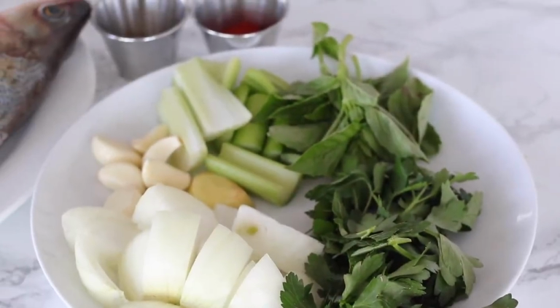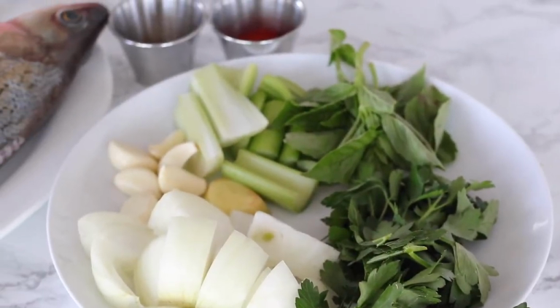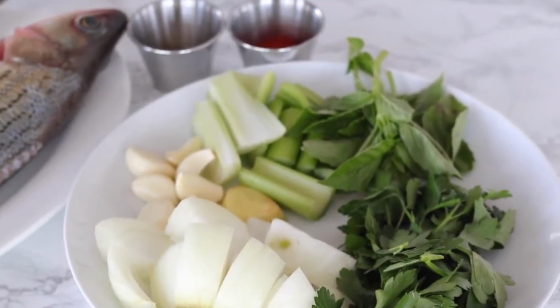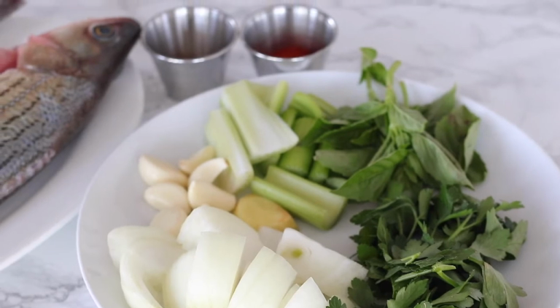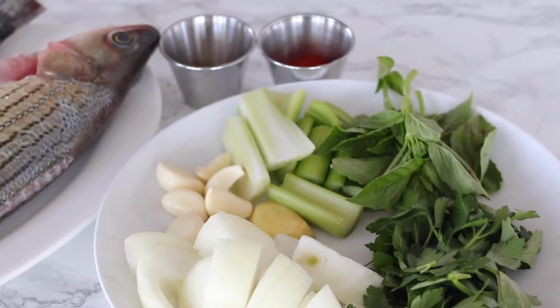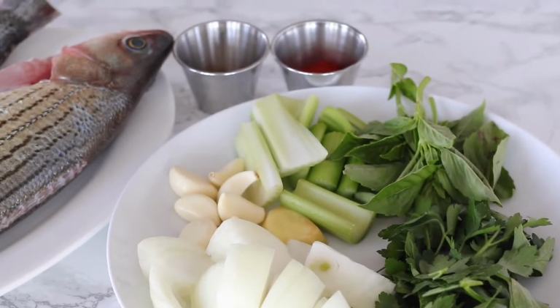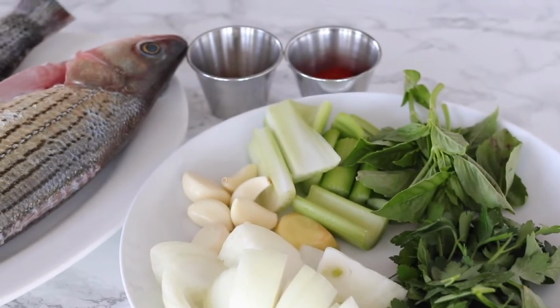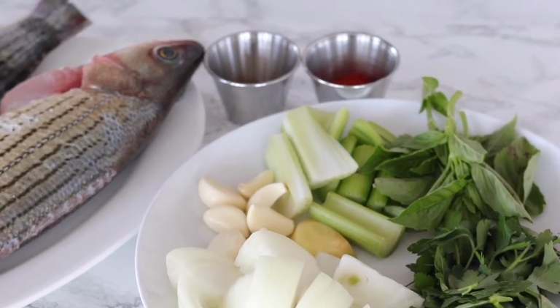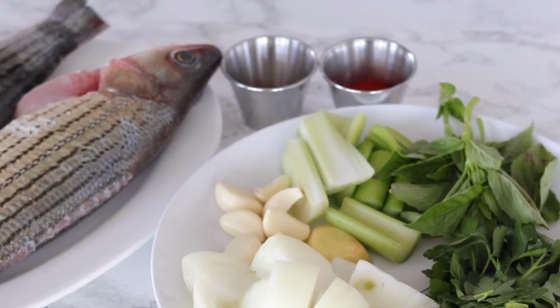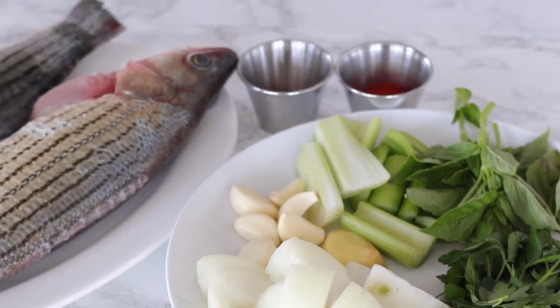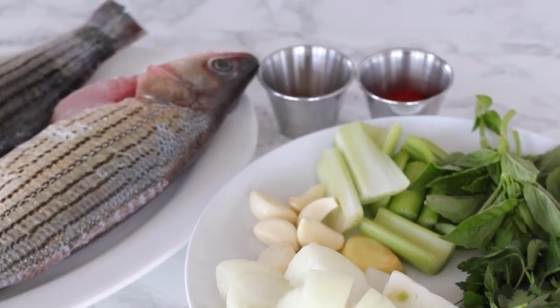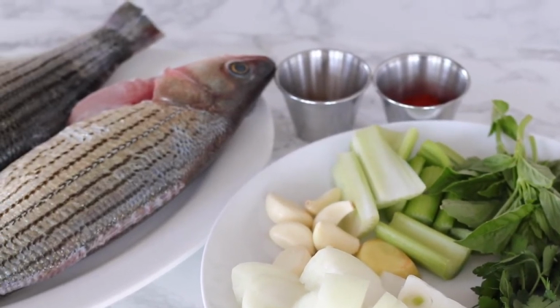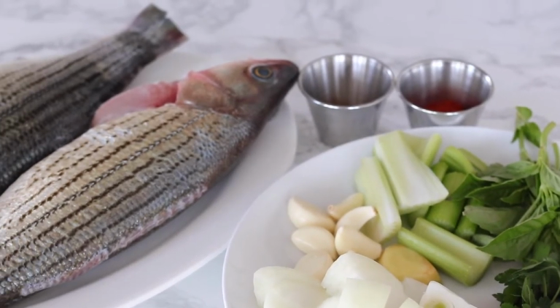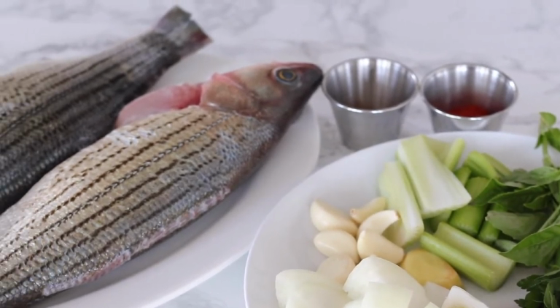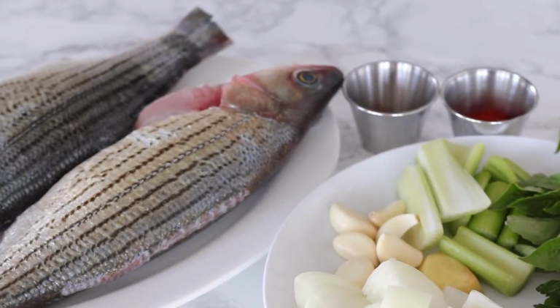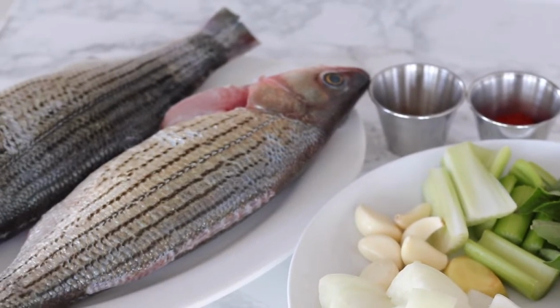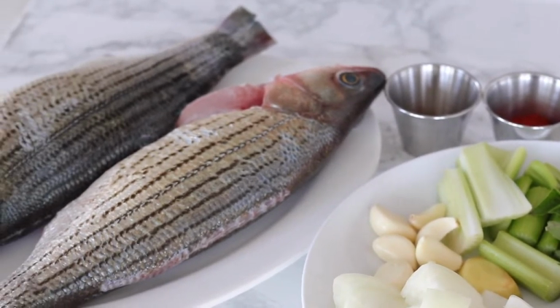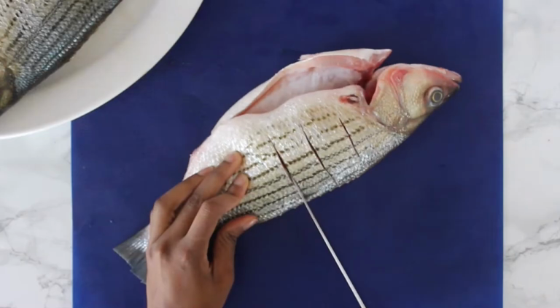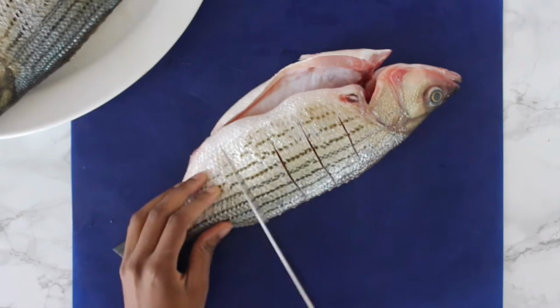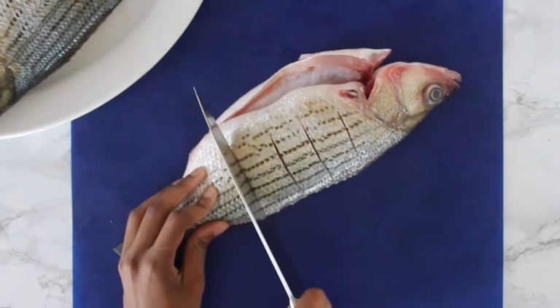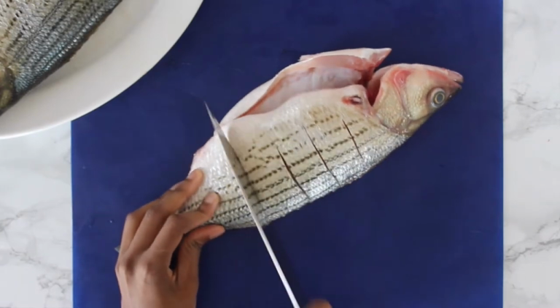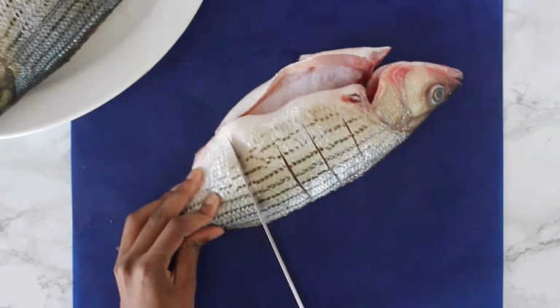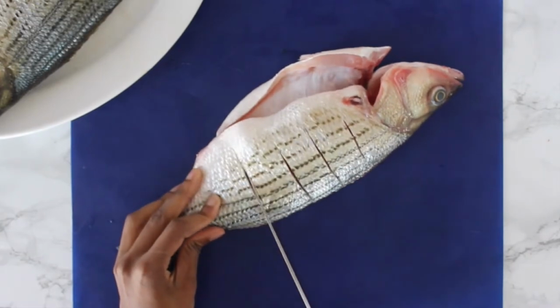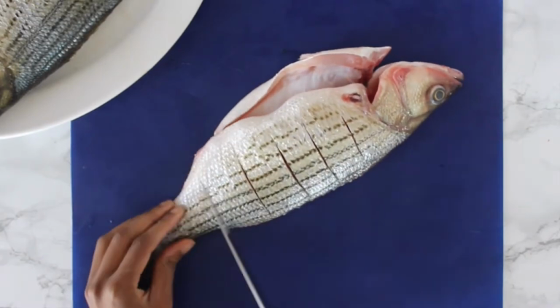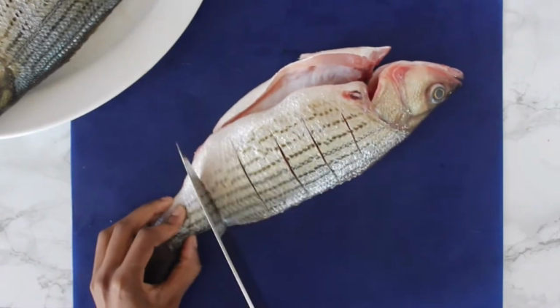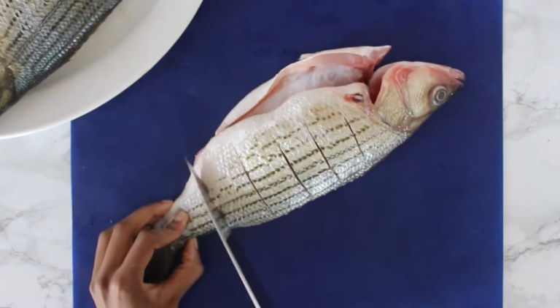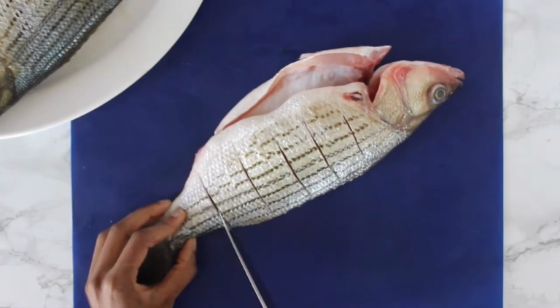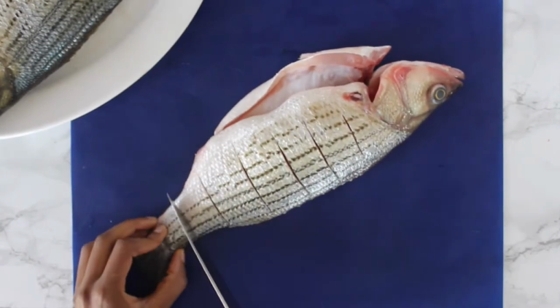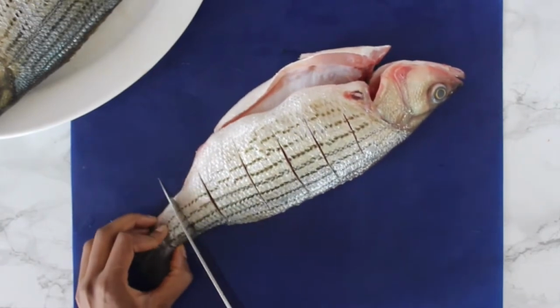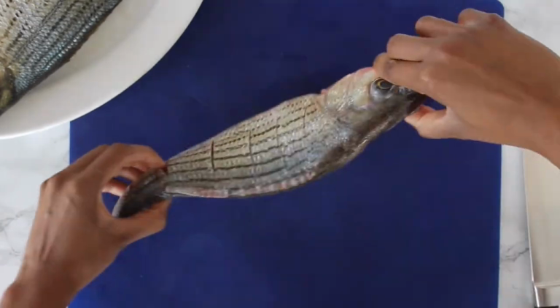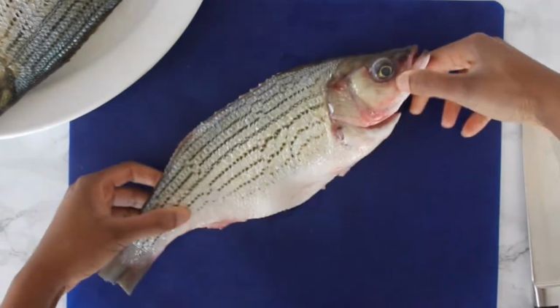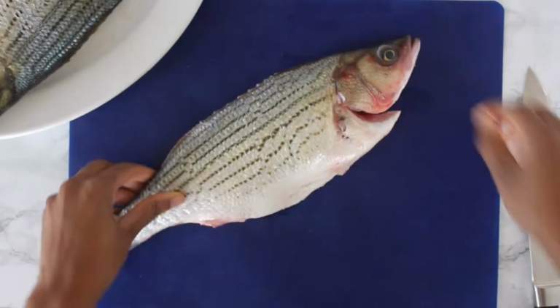Here is an overview of all the ingredients you will need. Everything will be blended up to make a marinade for the fish. But first, let's prep our fish — I'm working with two pieces of sea bass.